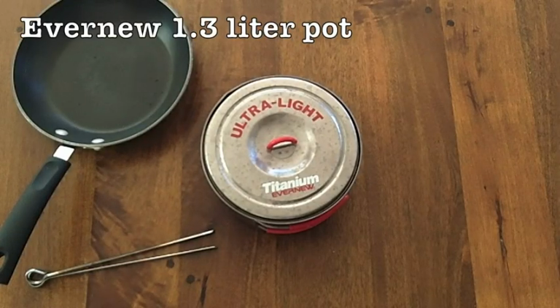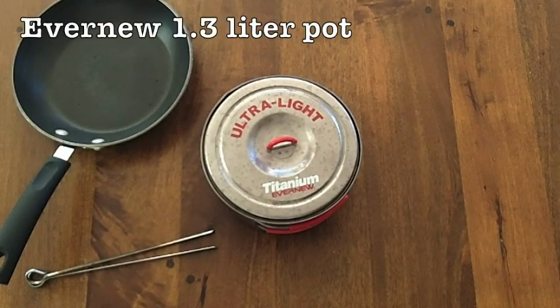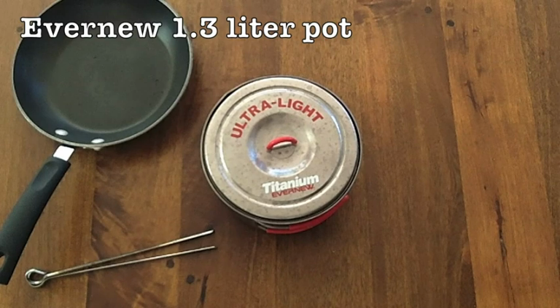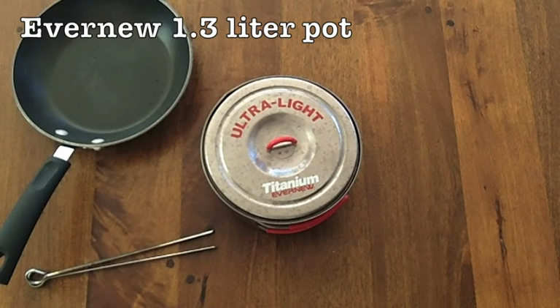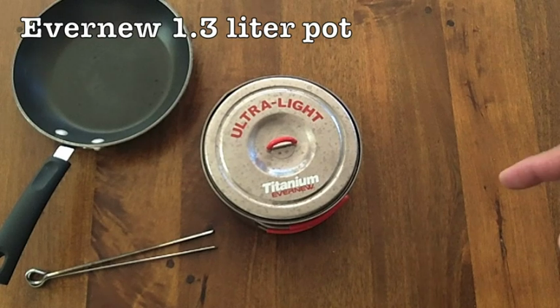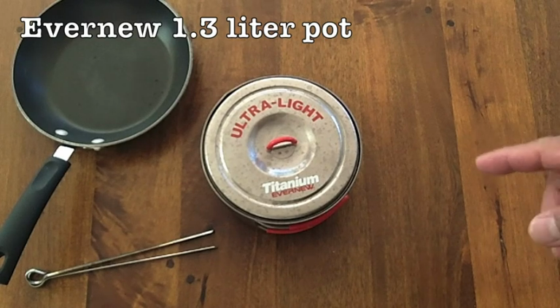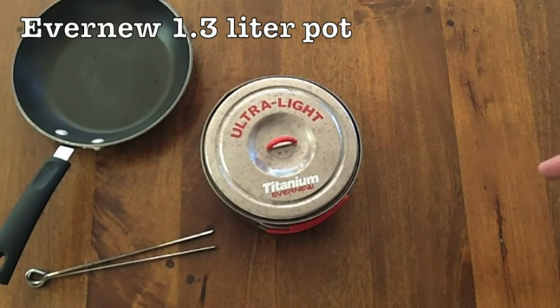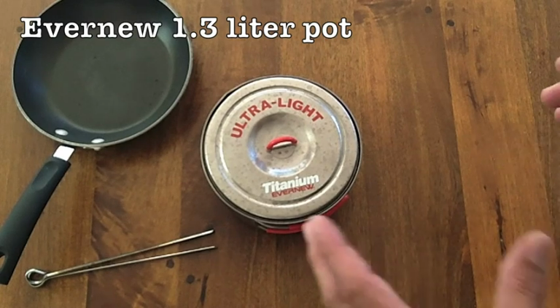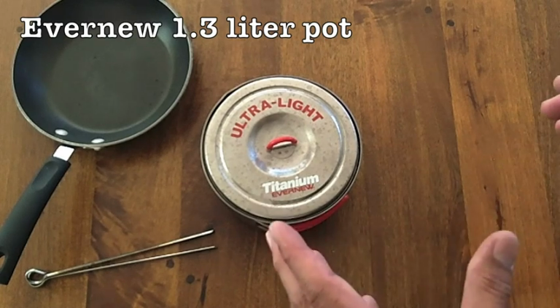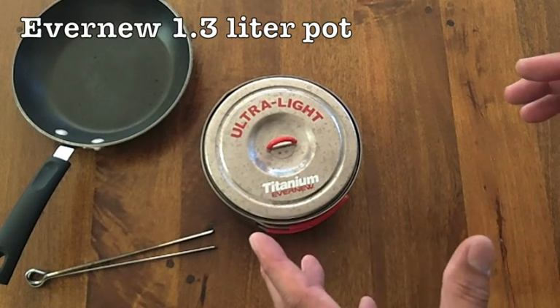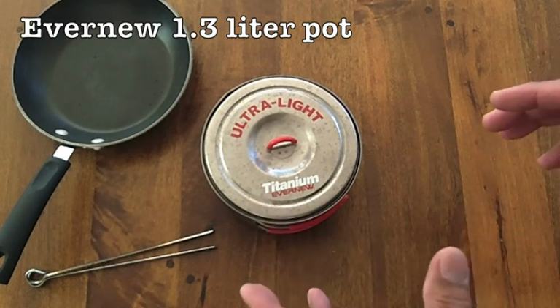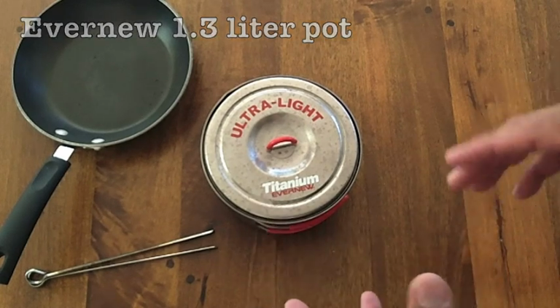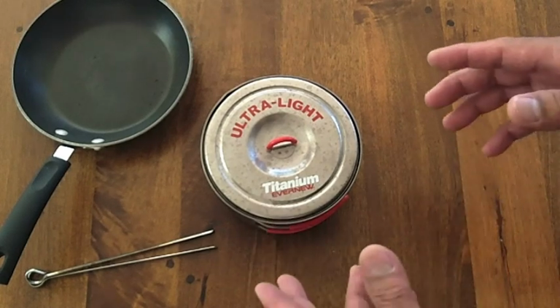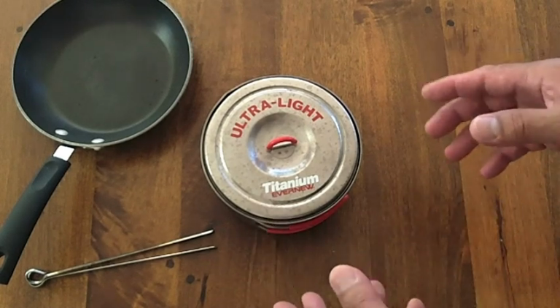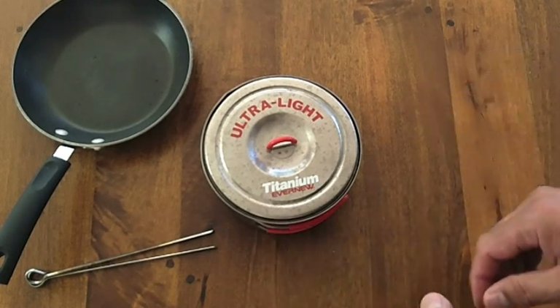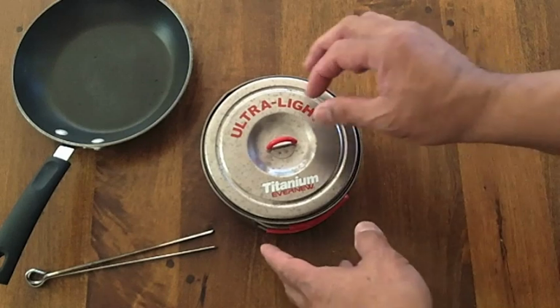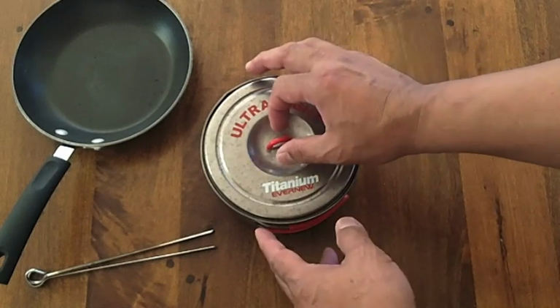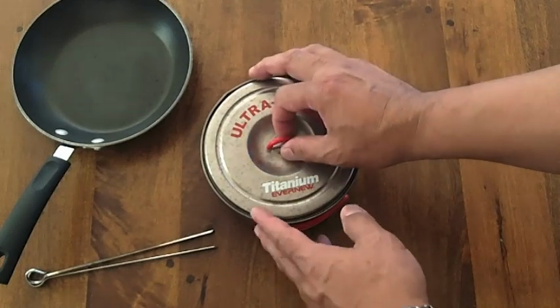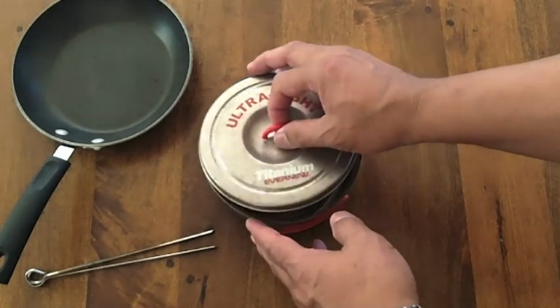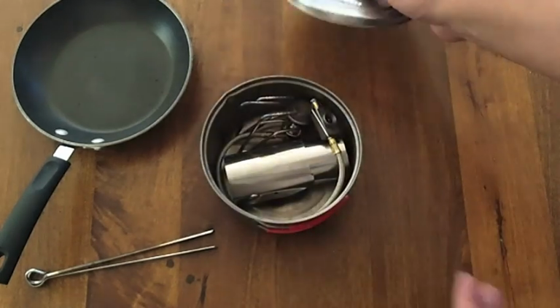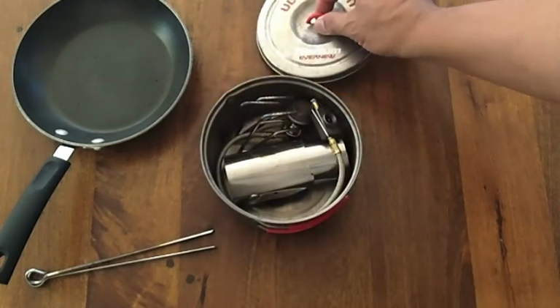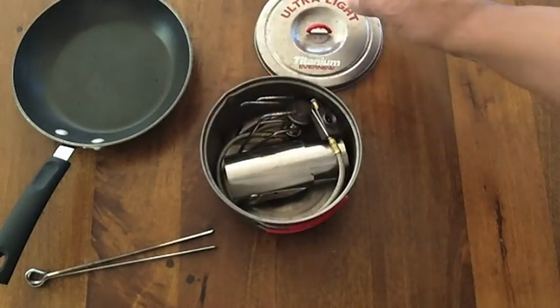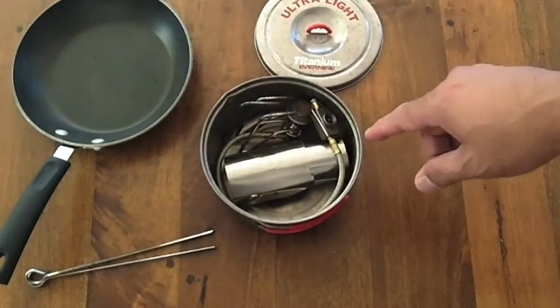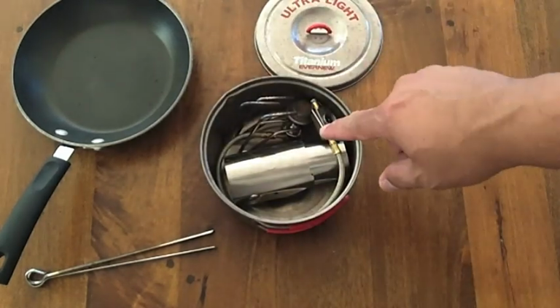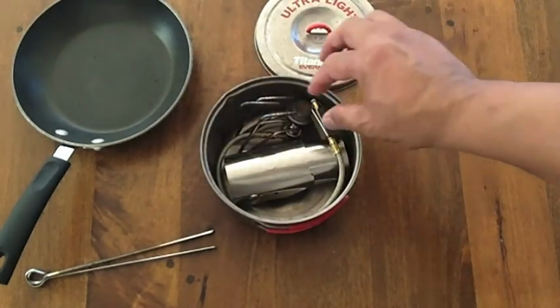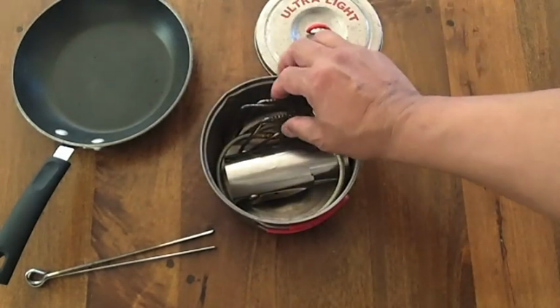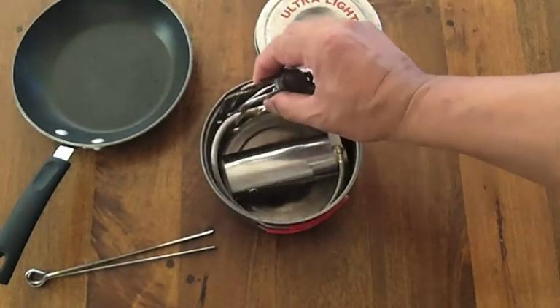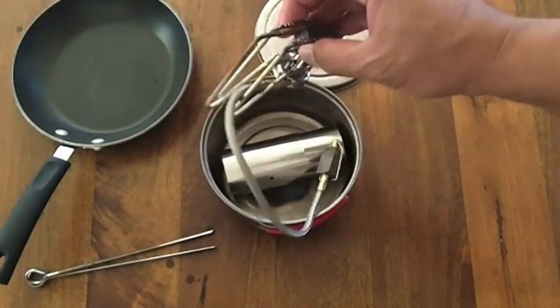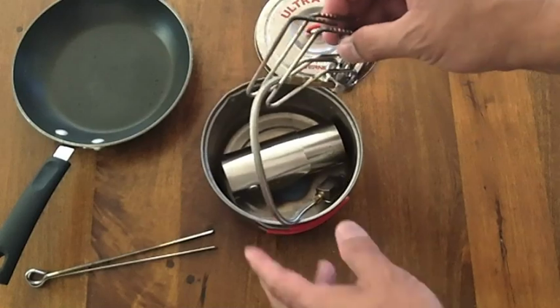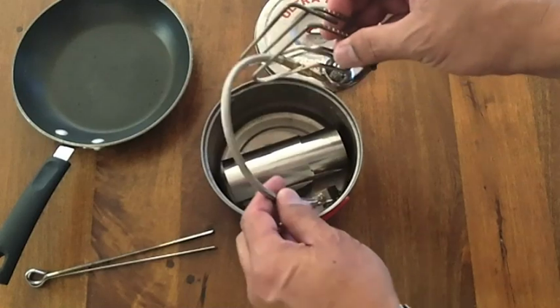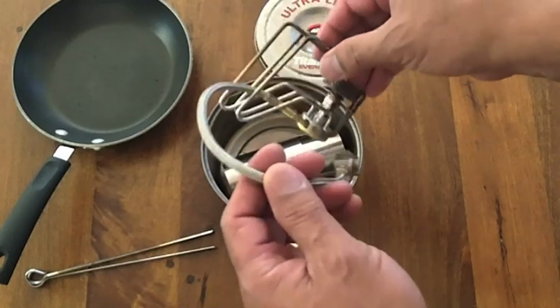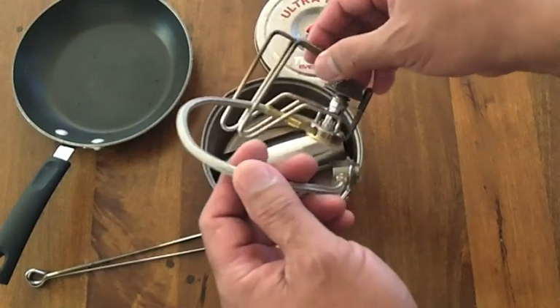This is an Evernew 1.3 liter pot. I think this is the best pot for an overall cooking system using the Covia Spider. As you can see, the Covia Spider sits in there and nests in there very well.